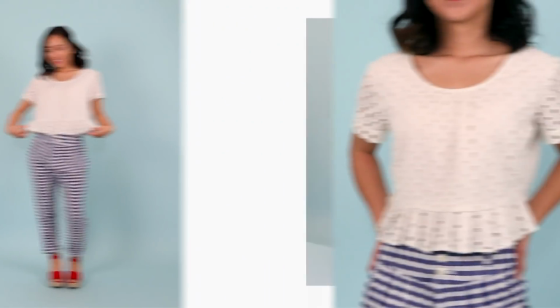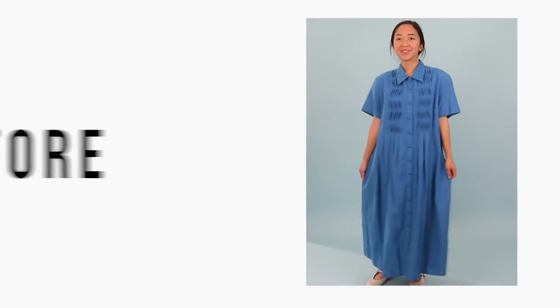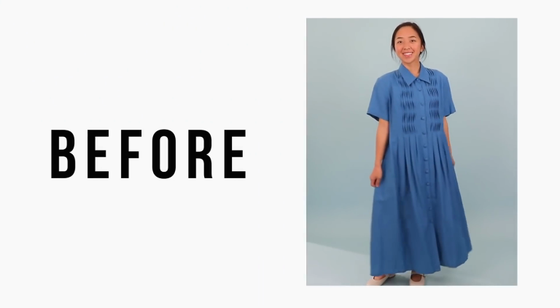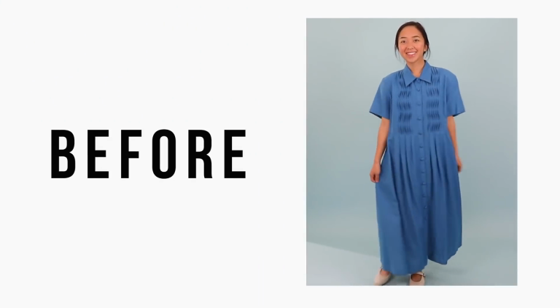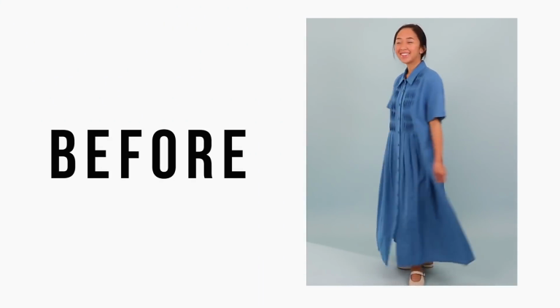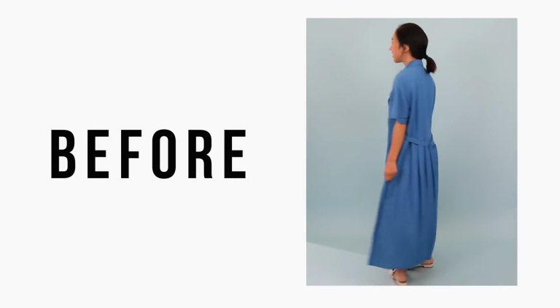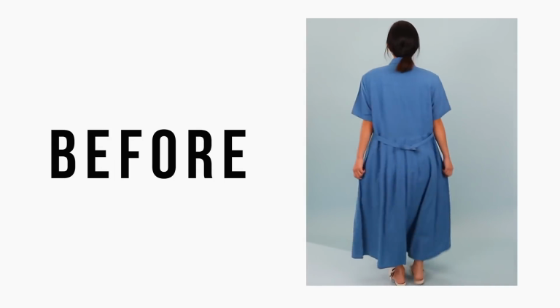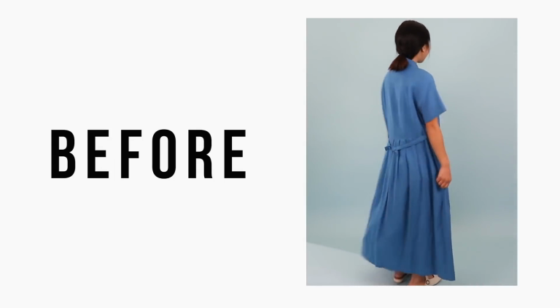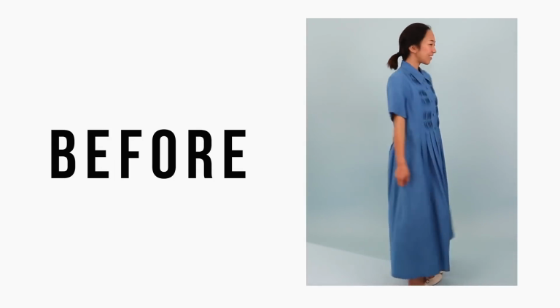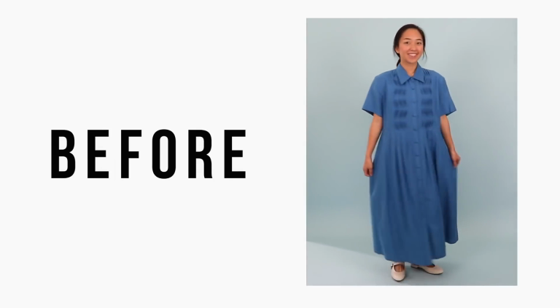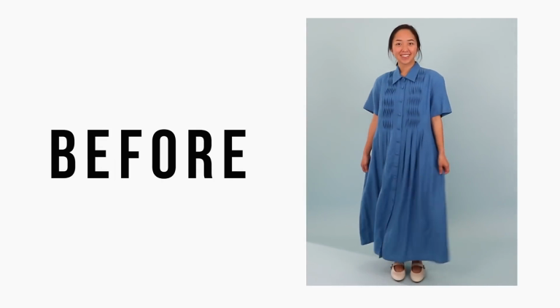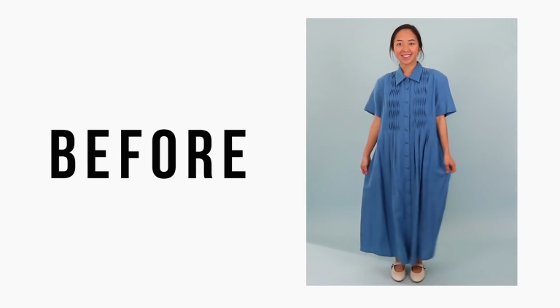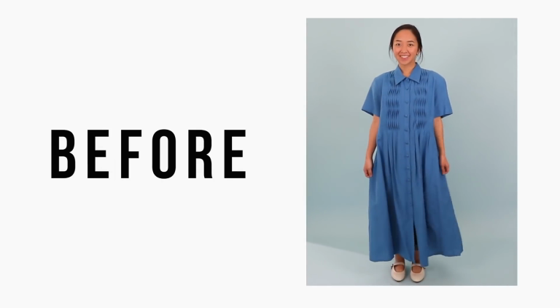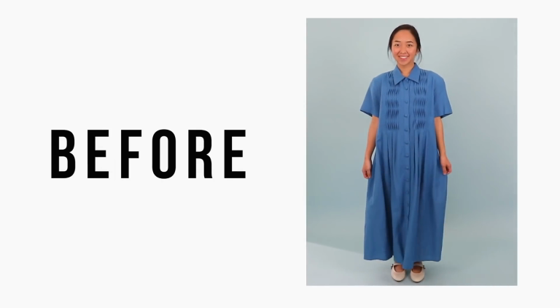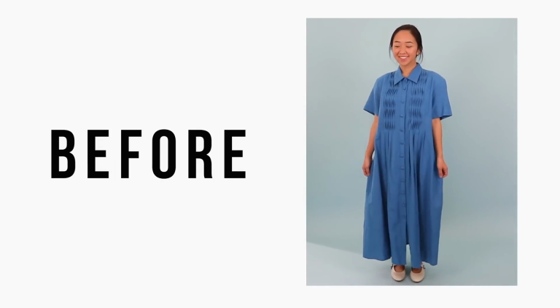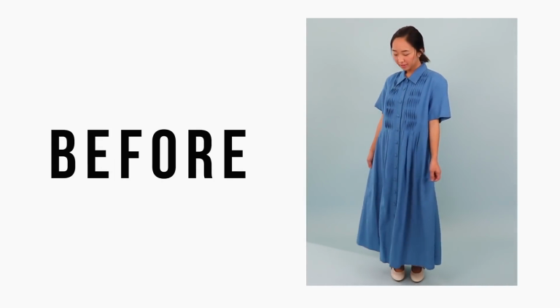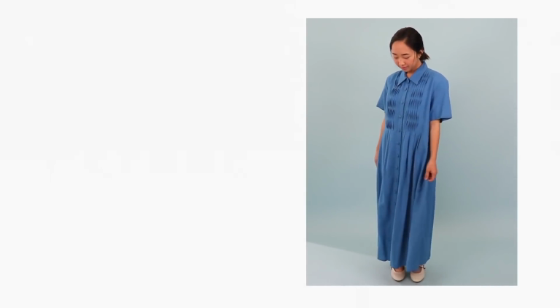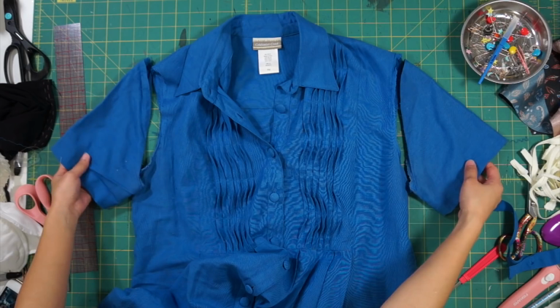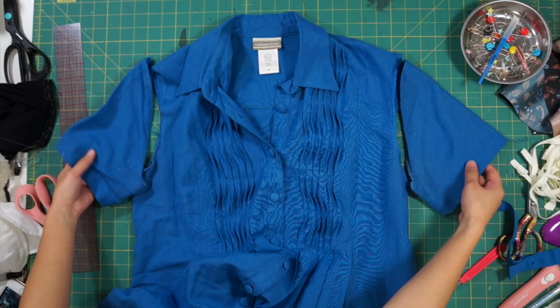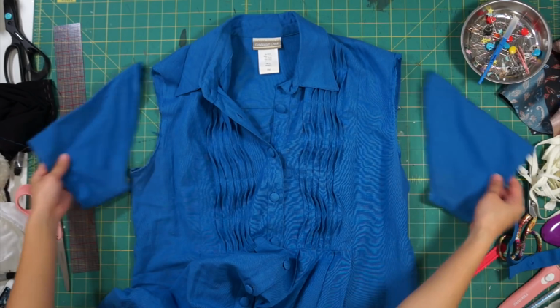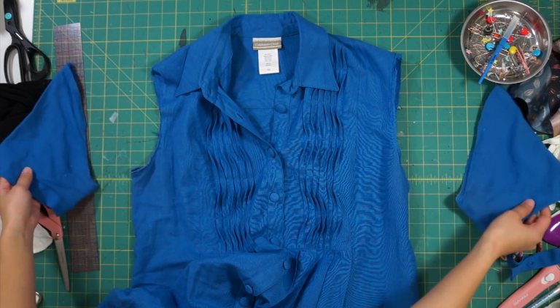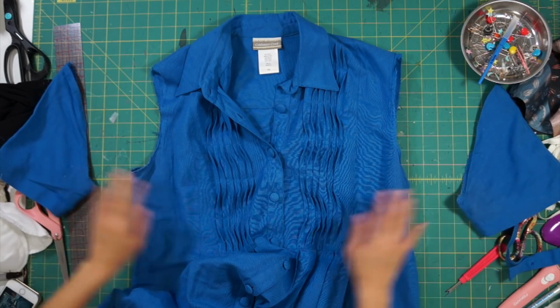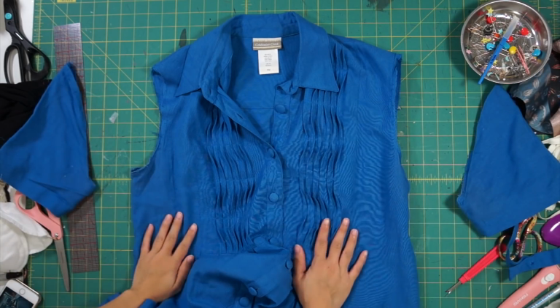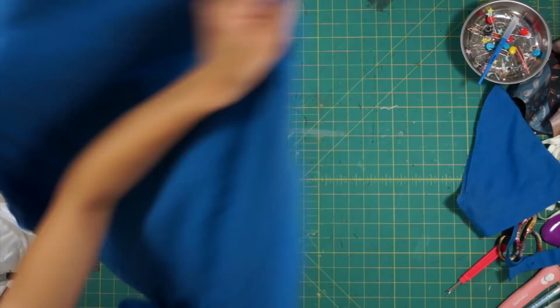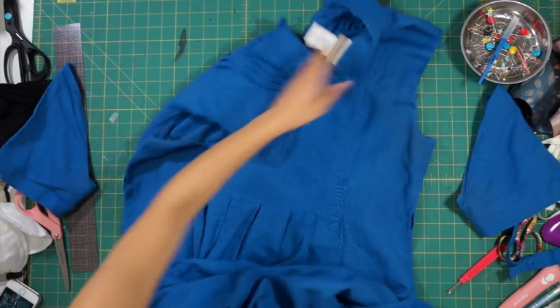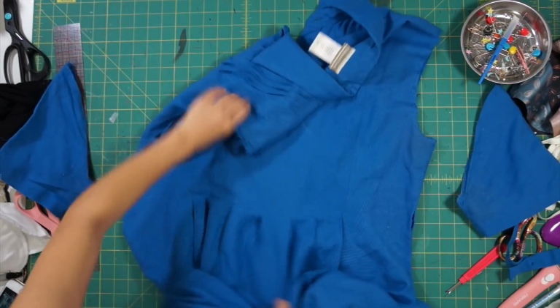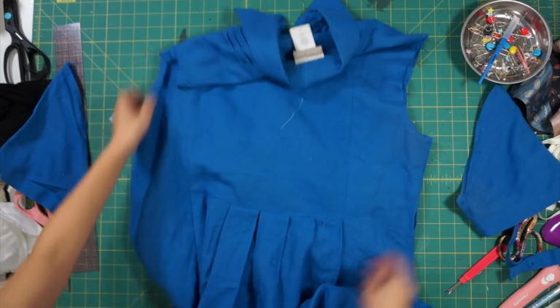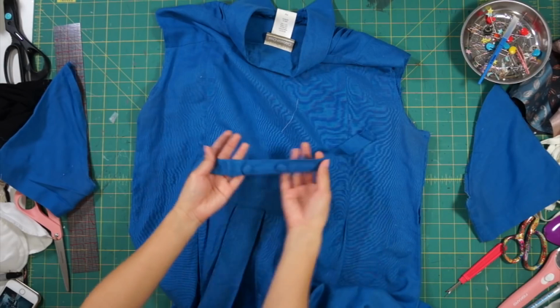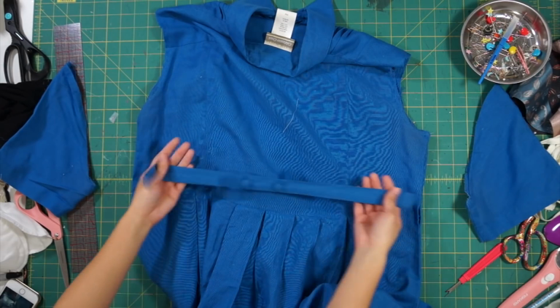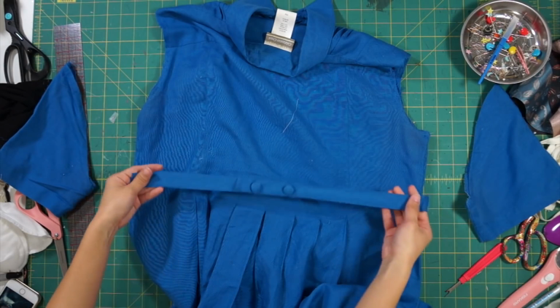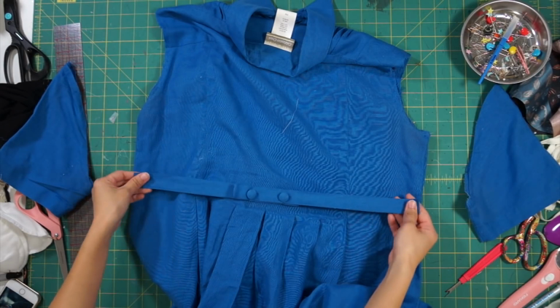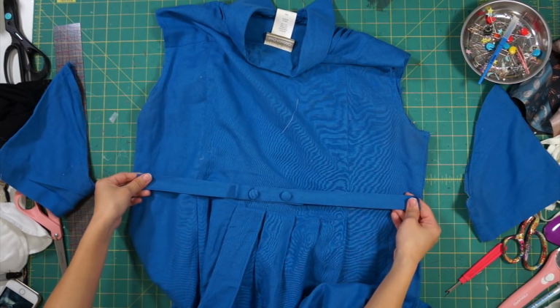Next up is the blue button-down dress. Like I said in part one, I already love the design of the dress, I just need to make it more fitted on me. To do so, first remove the sleeves so you can take in the sides of the dress. And I also removed the strap in the back as well.